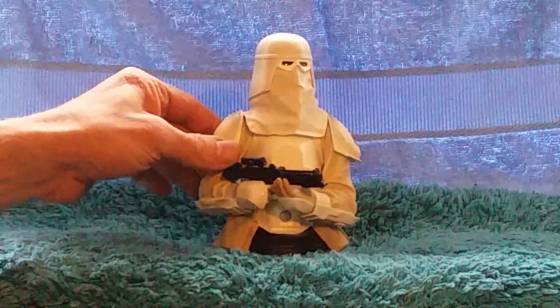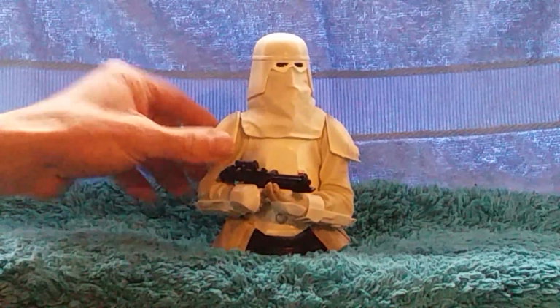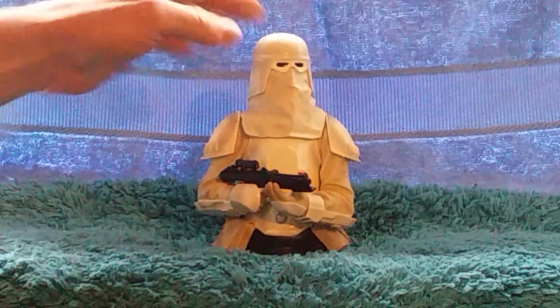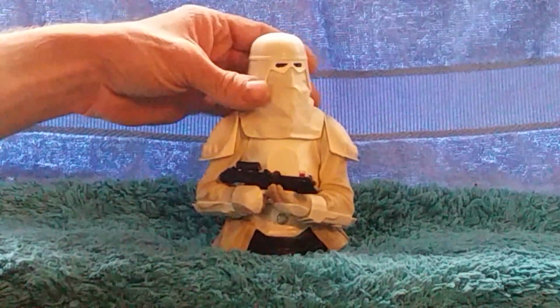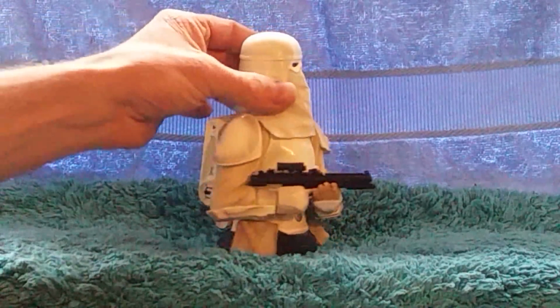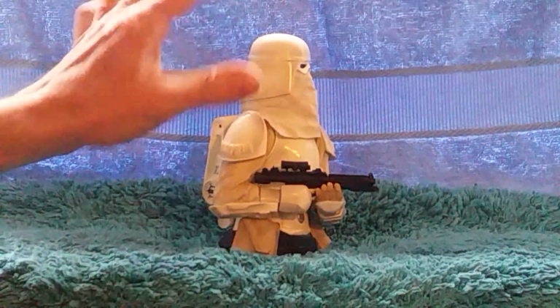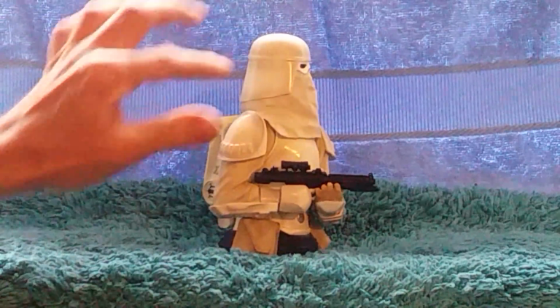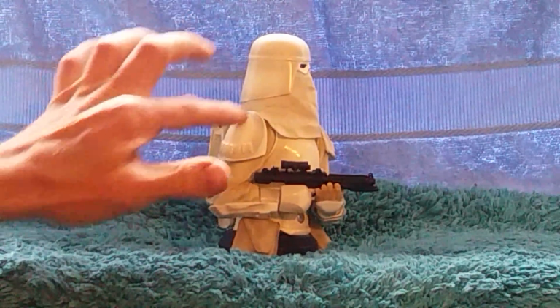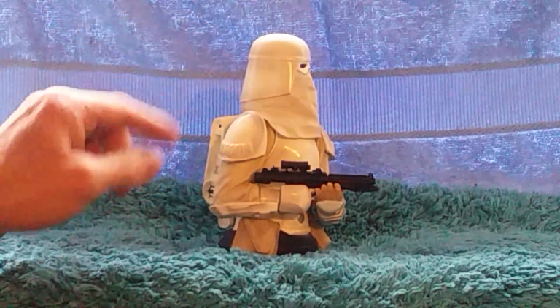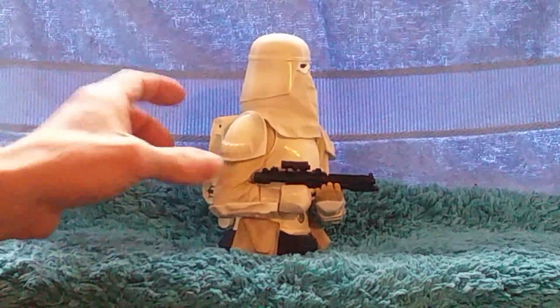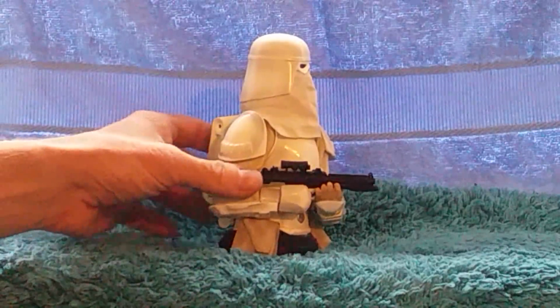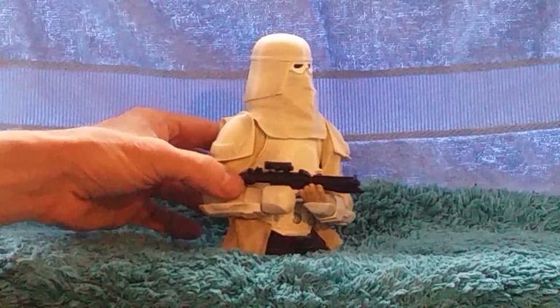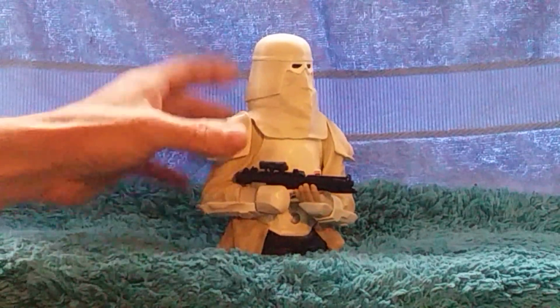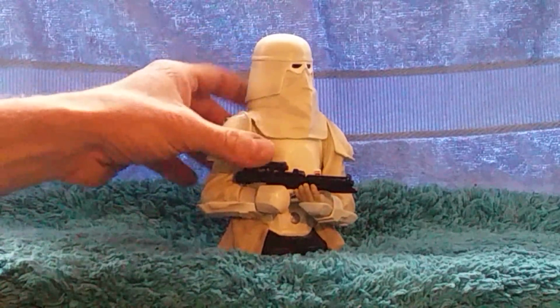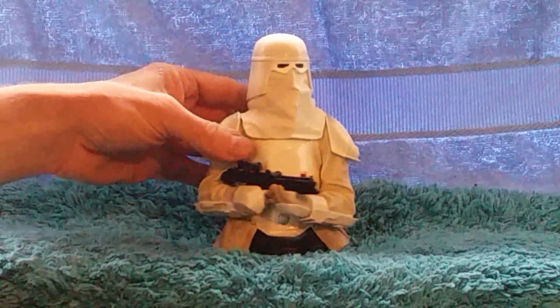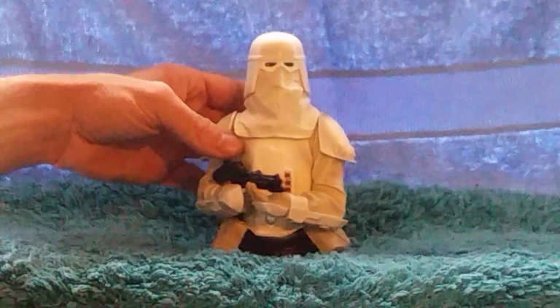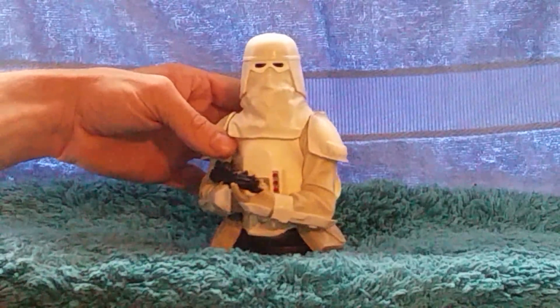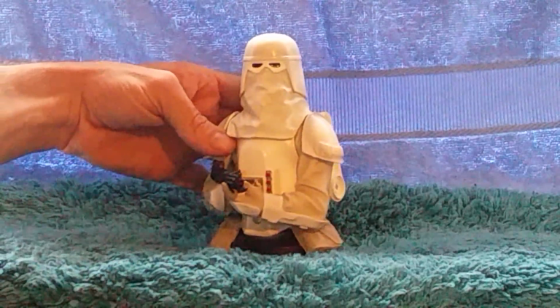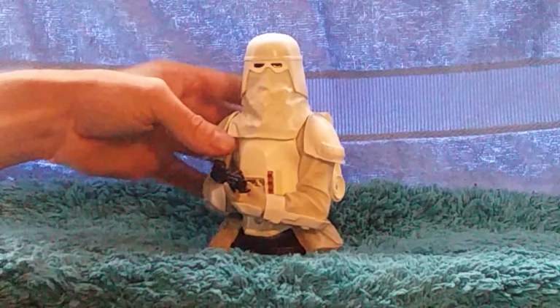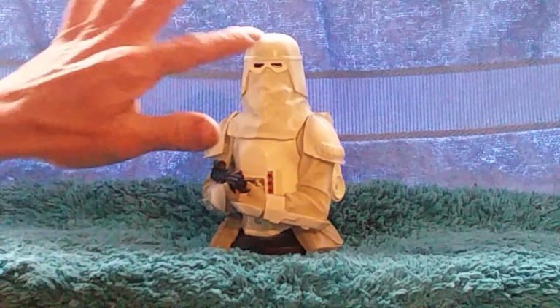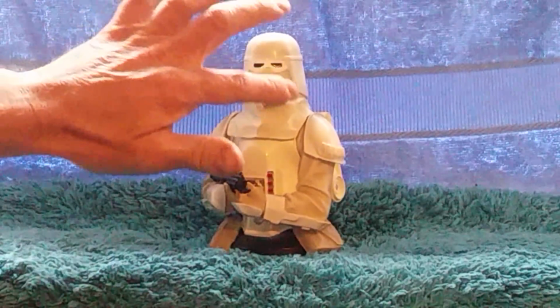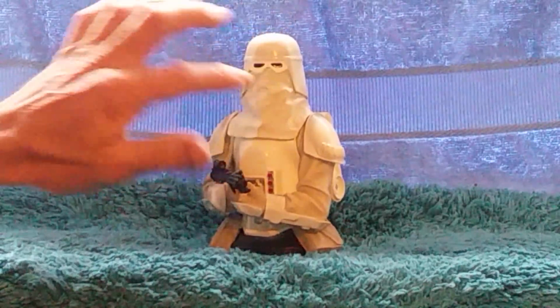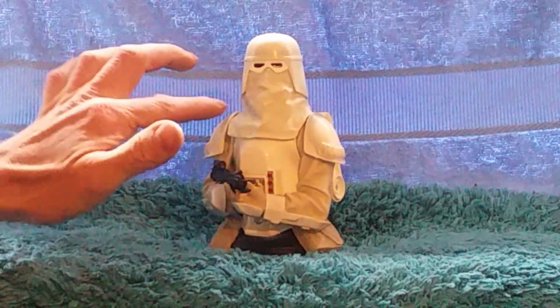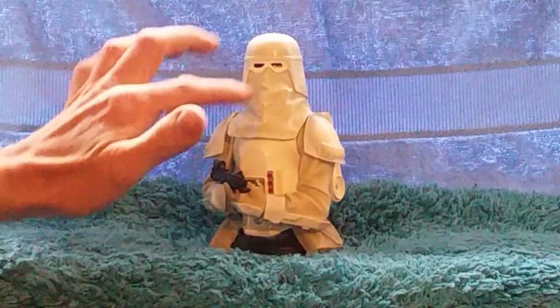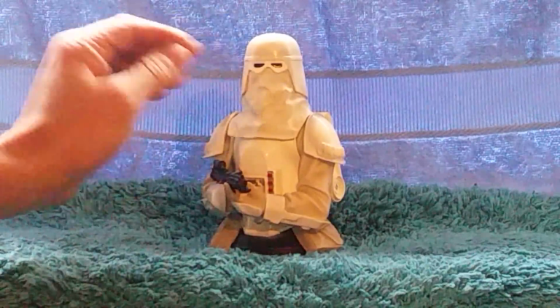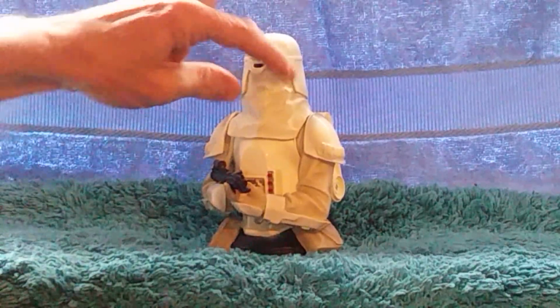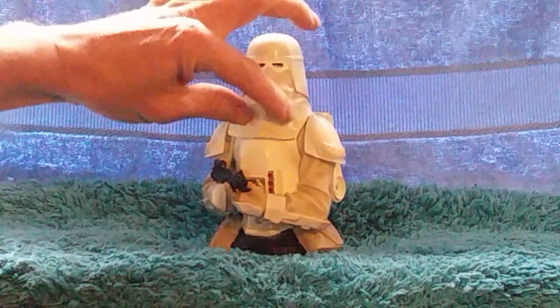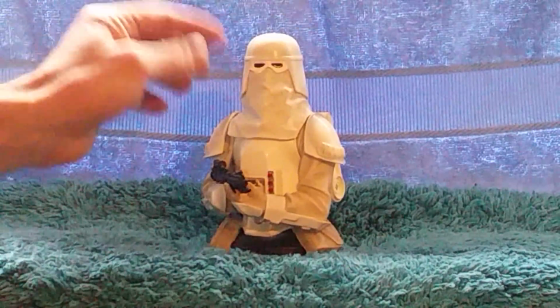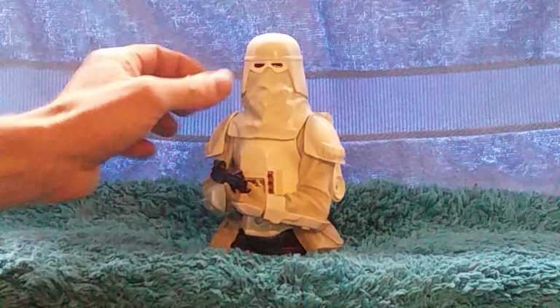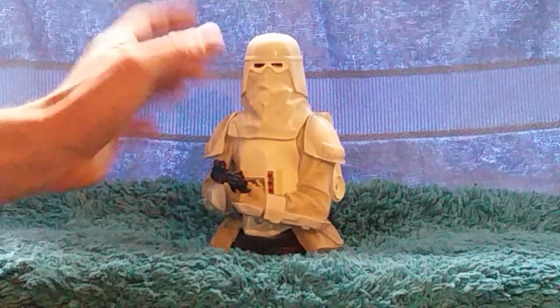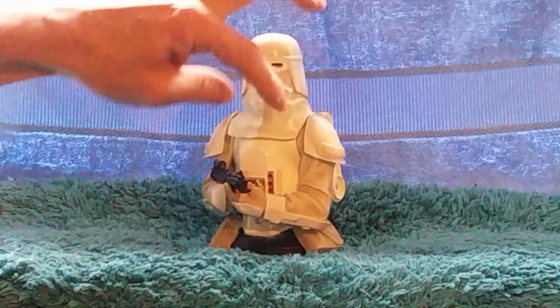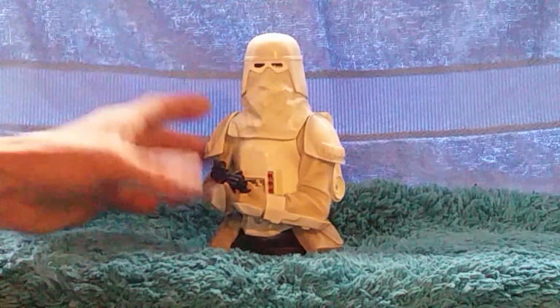He's got nice airbrushing shading to his armor. Nice detail there. Nice creasy facial cover there.